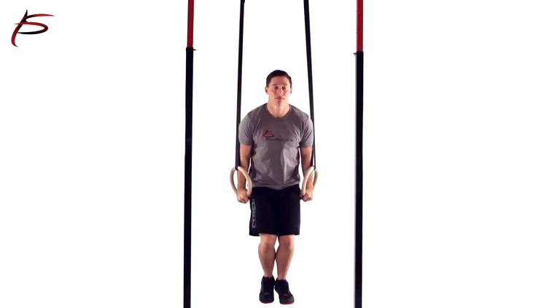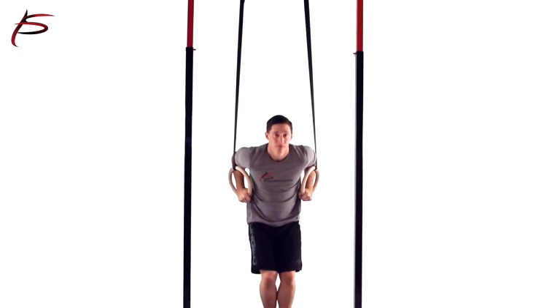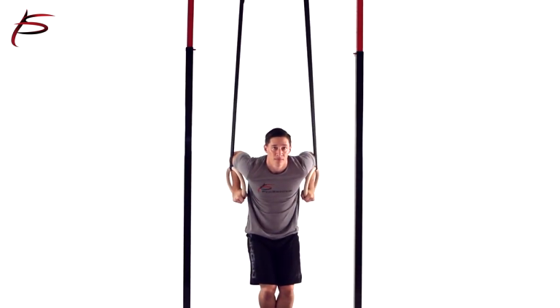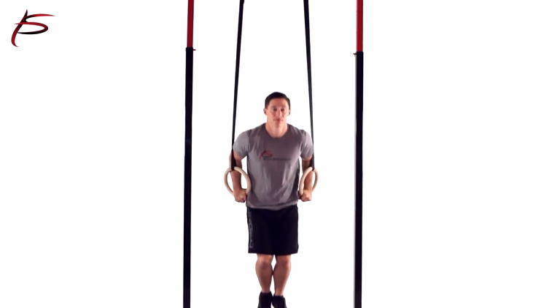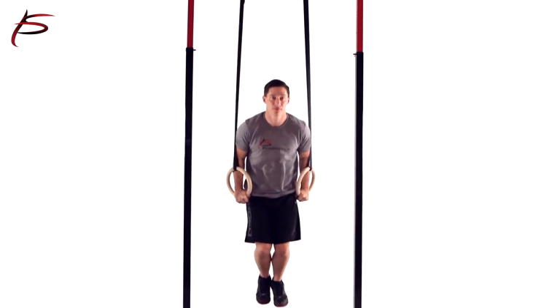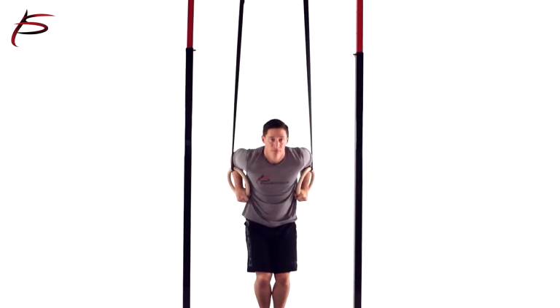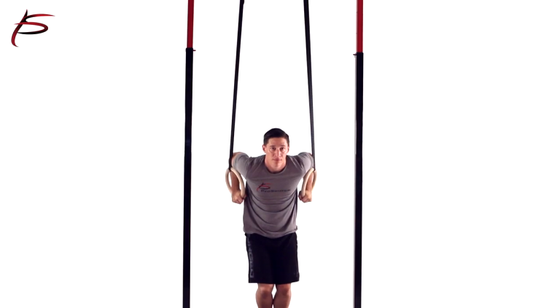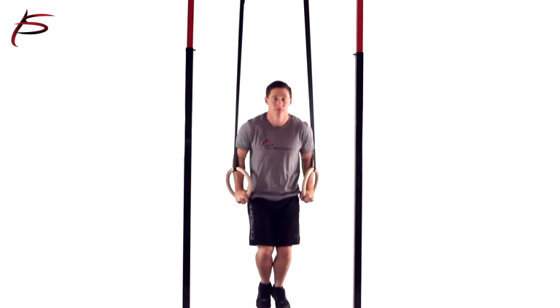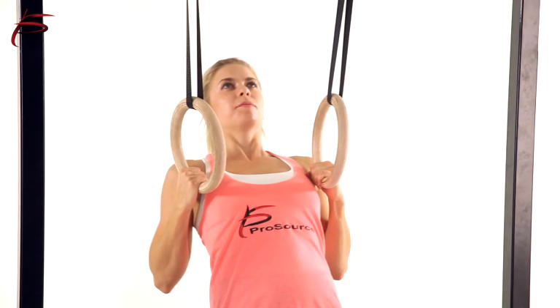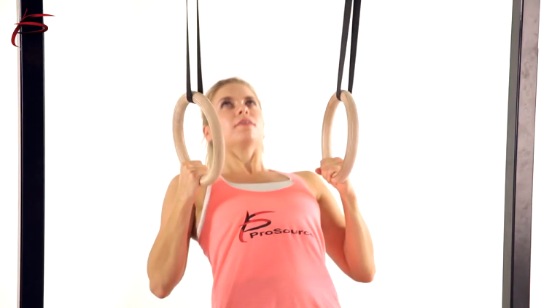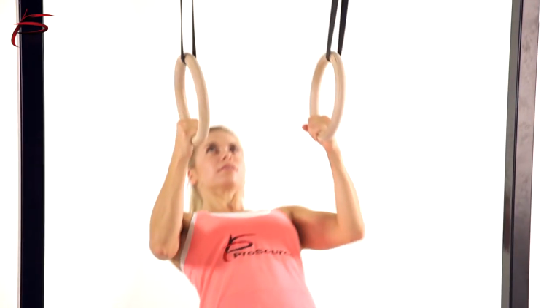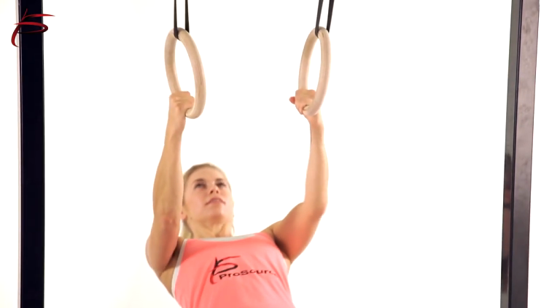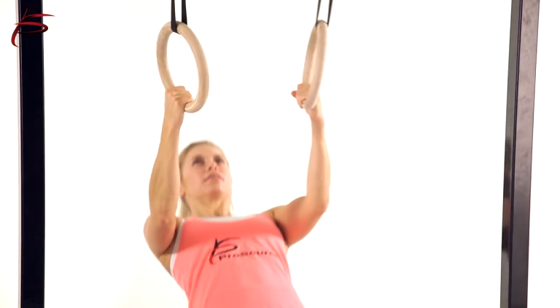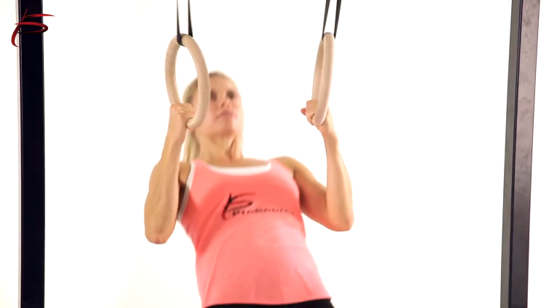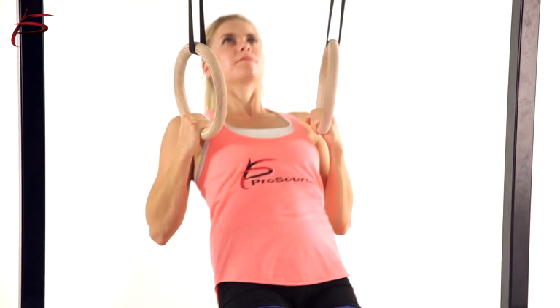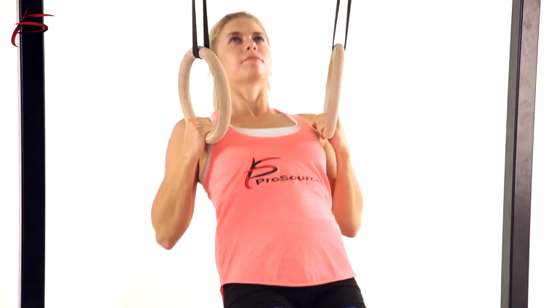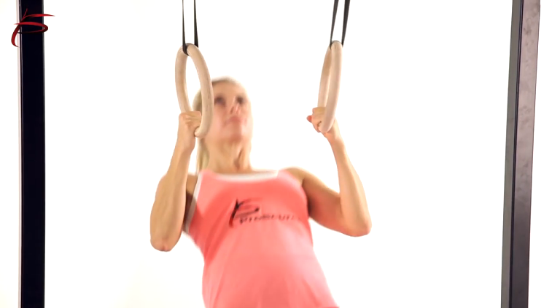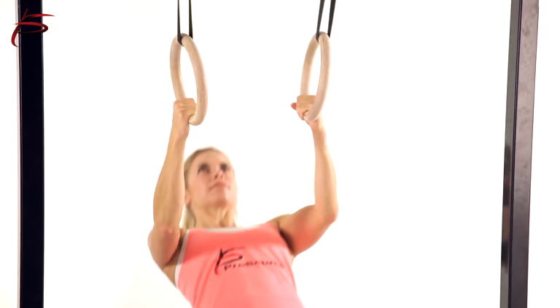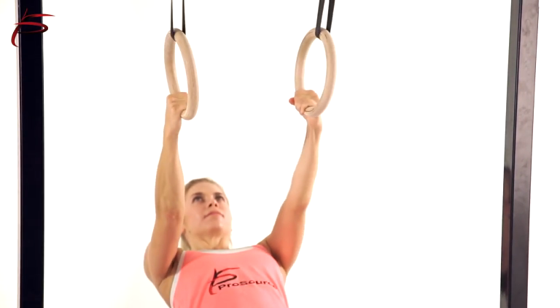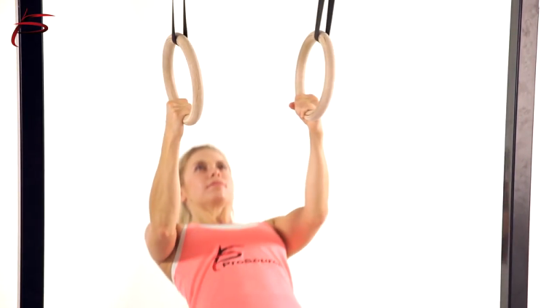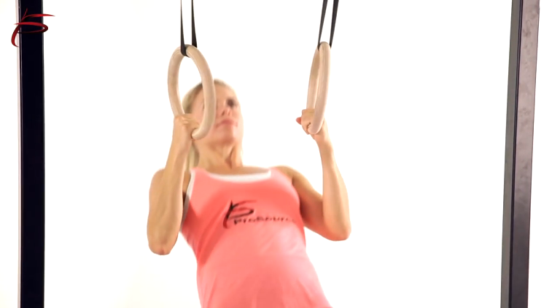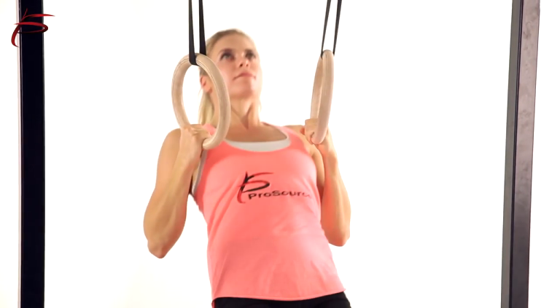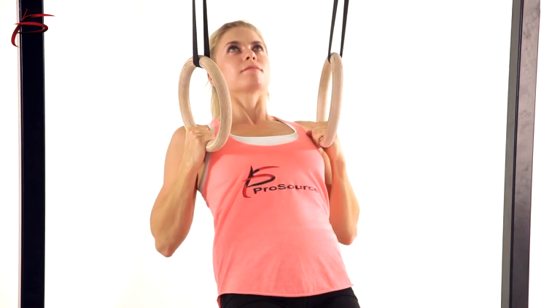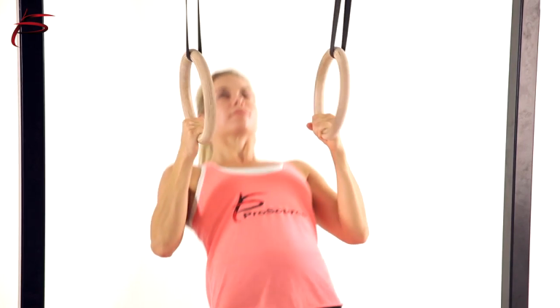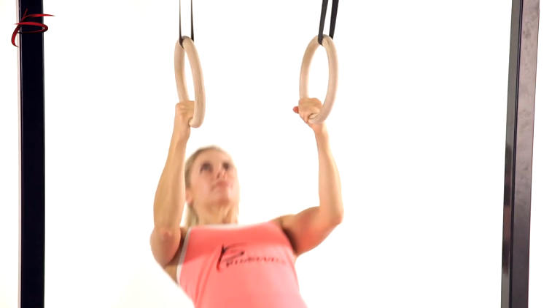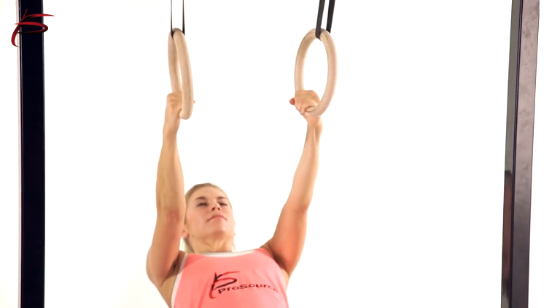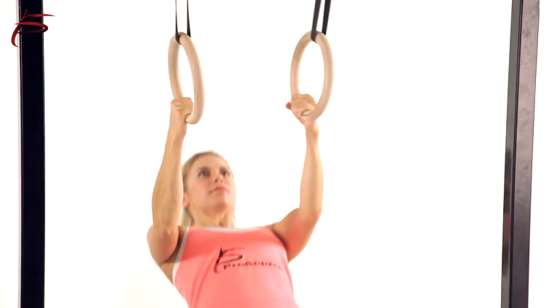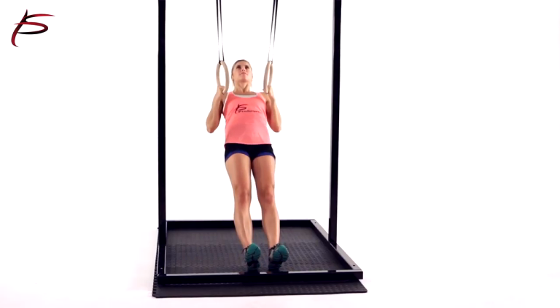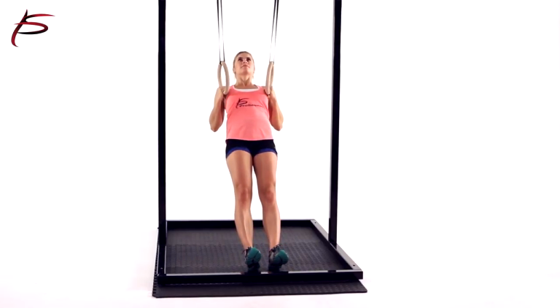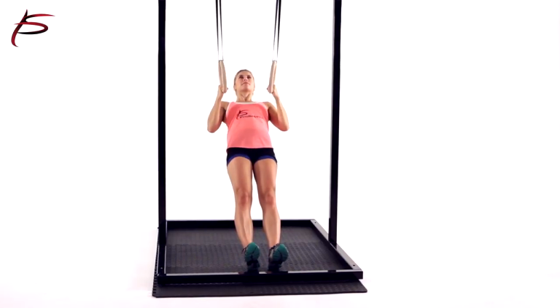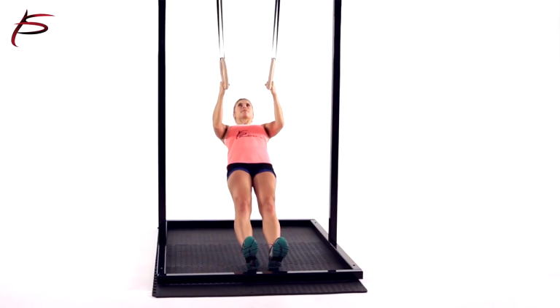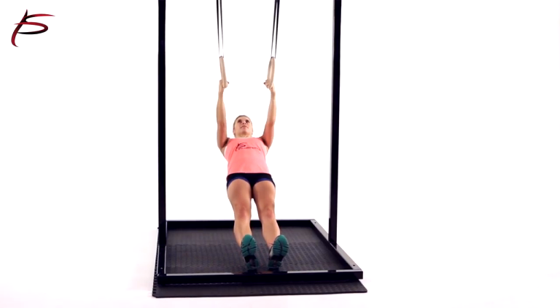These wooden rings deliver on the most important factors one needs to consider when finding the perfect pair, which are a gripping surface, weight, strap design, strength, and durability.